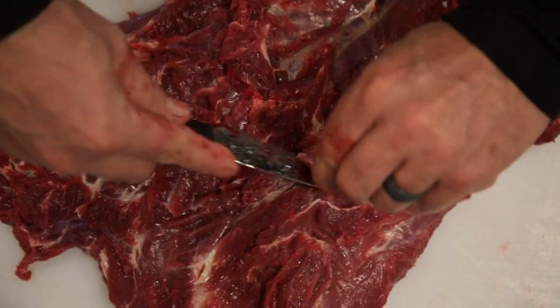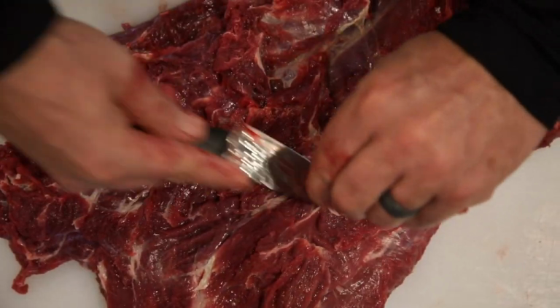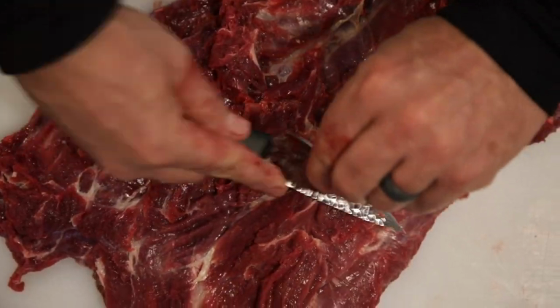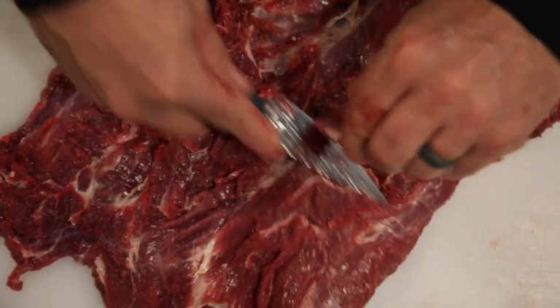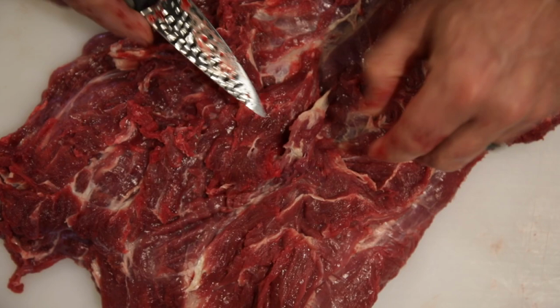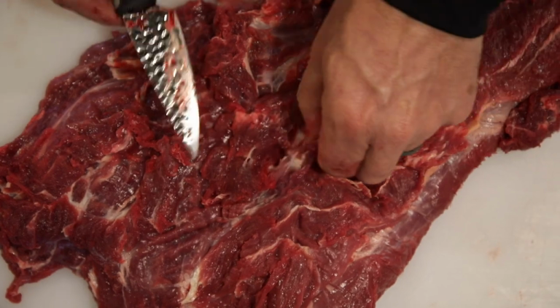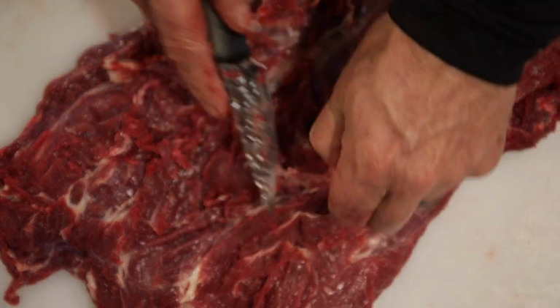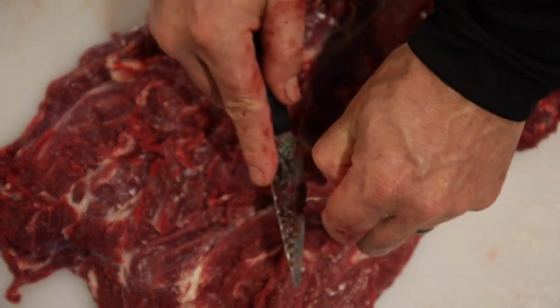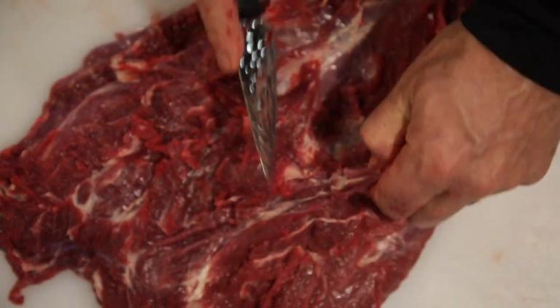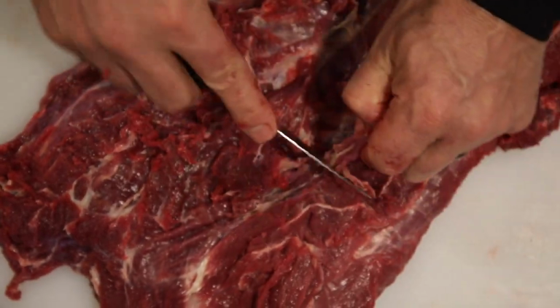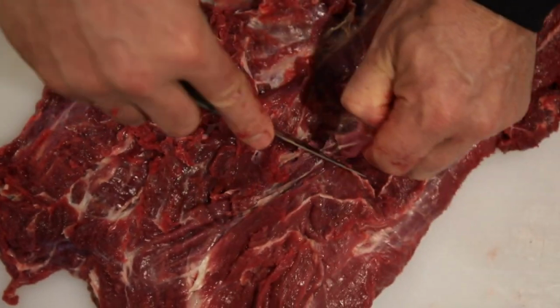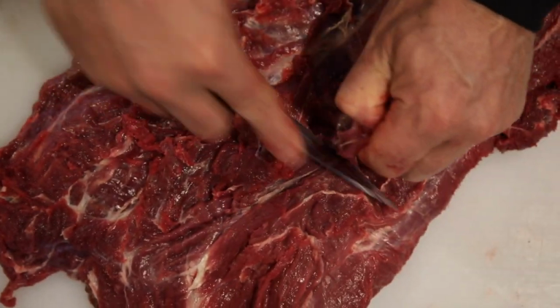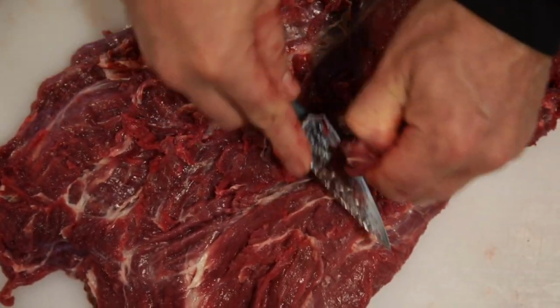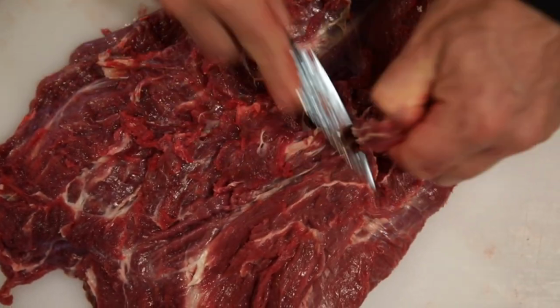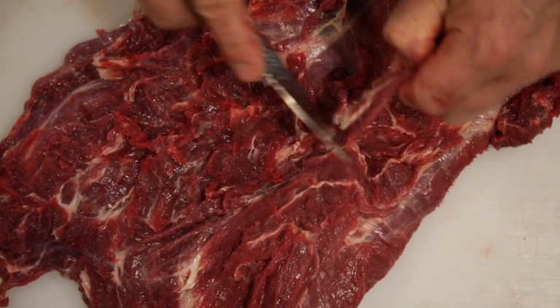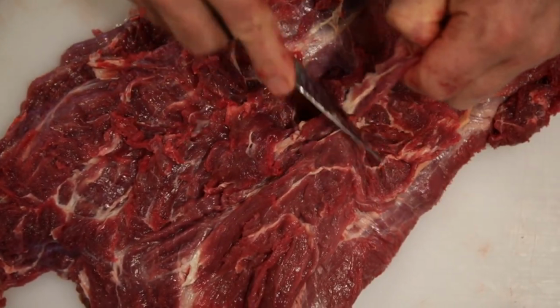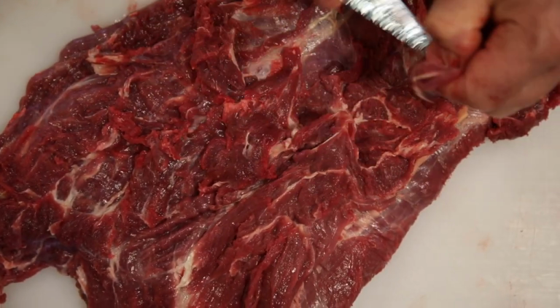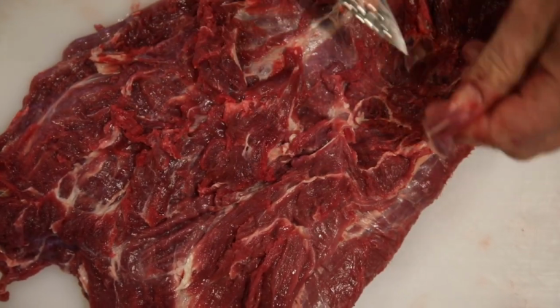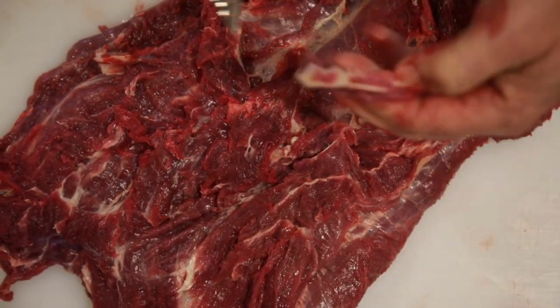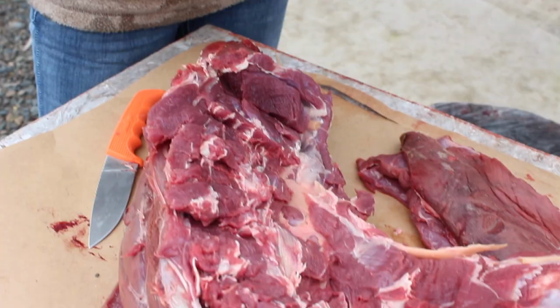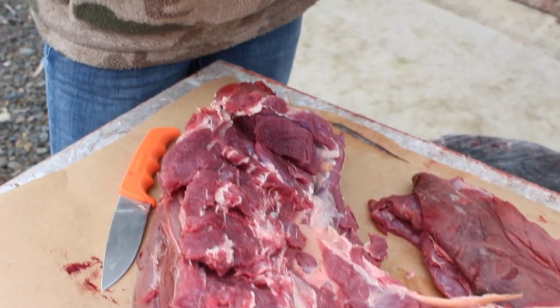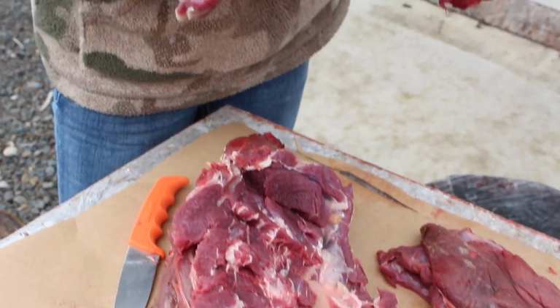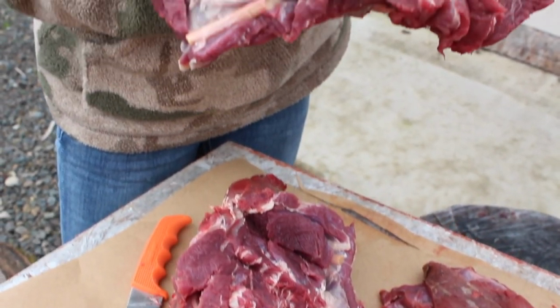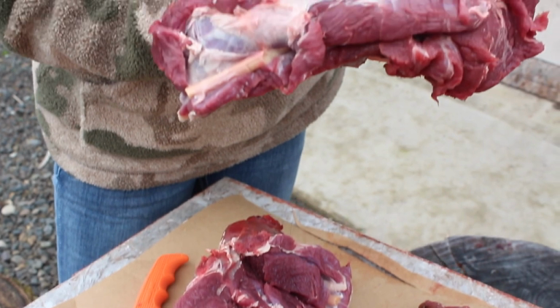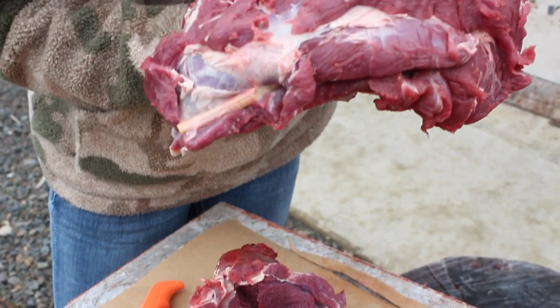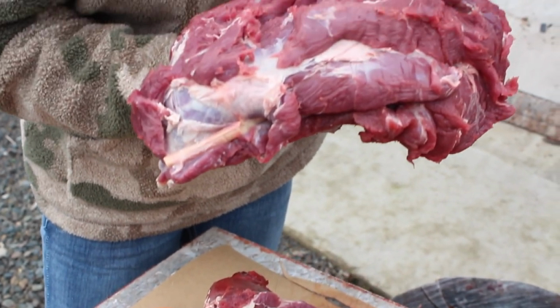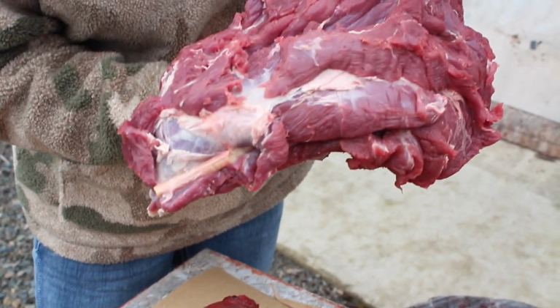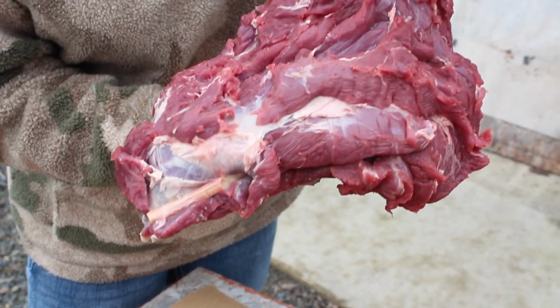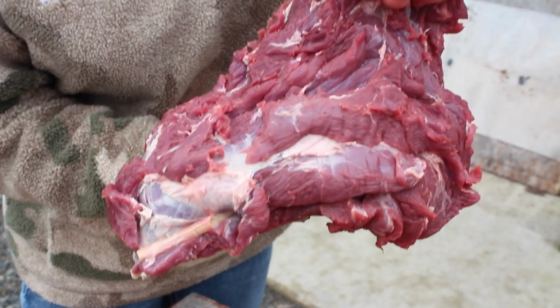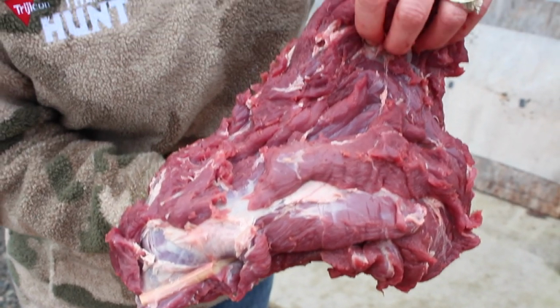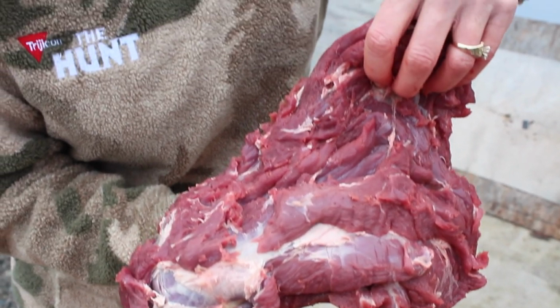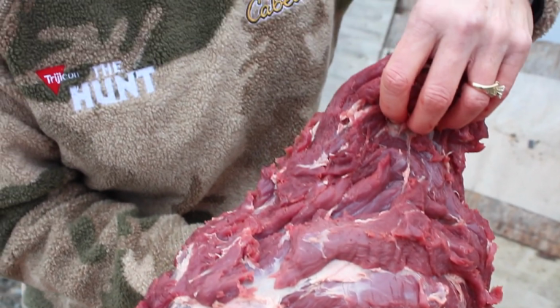We used to painstakingly work for hours to separate all the meat from the connective tissues or force it through the grinder, but now we cook it whole, like a roast, and you won't believe how delicious it is.